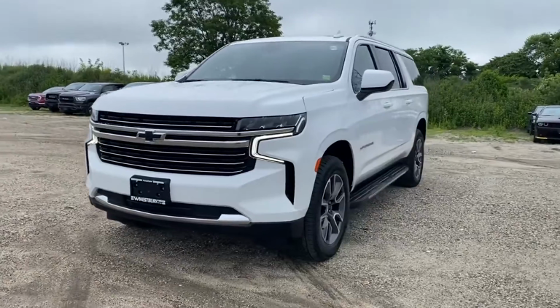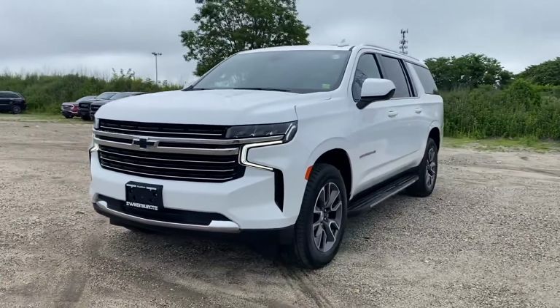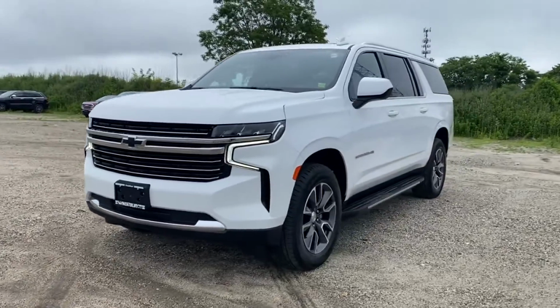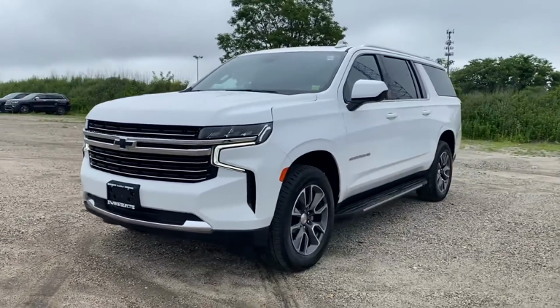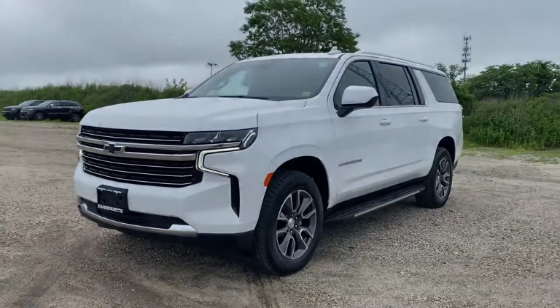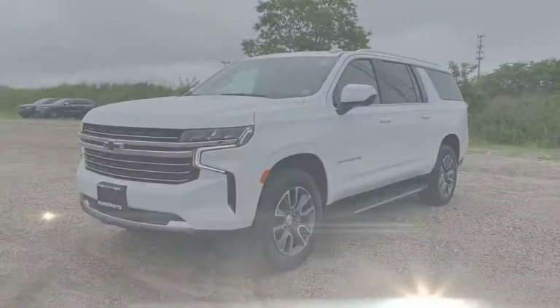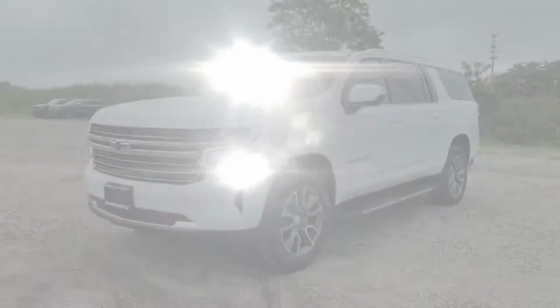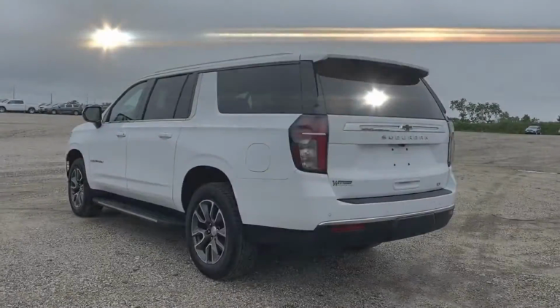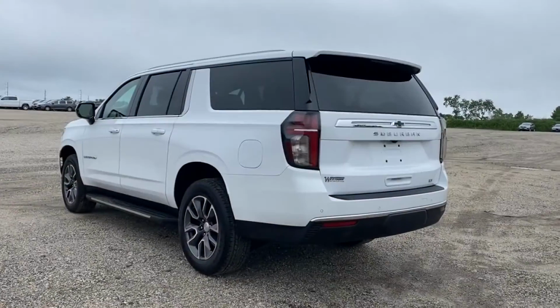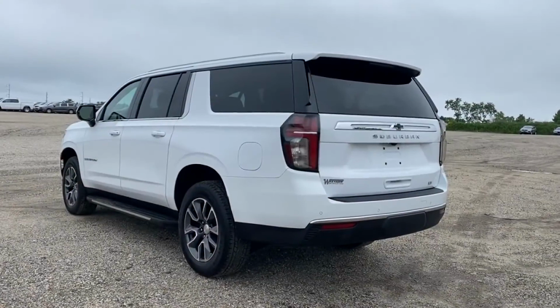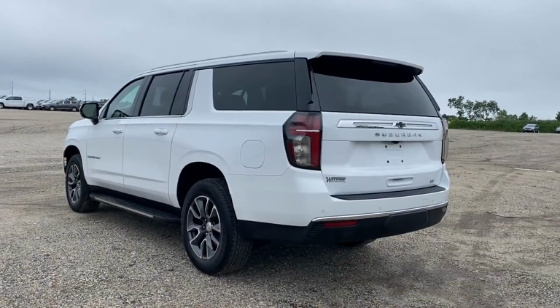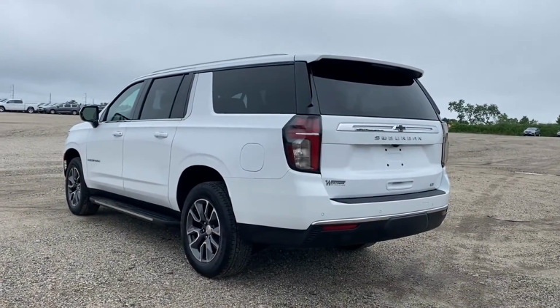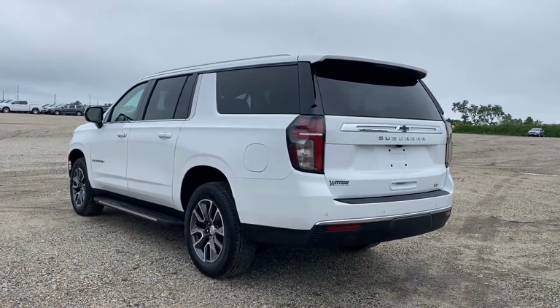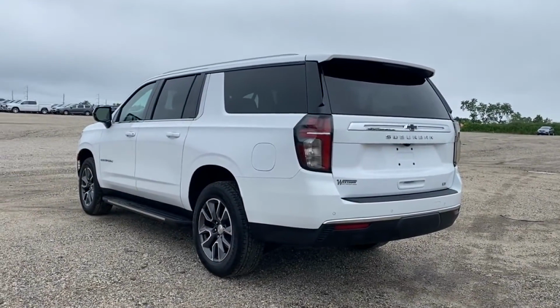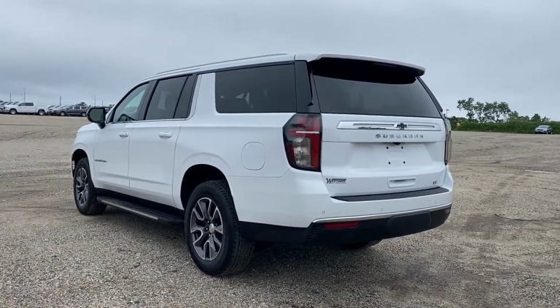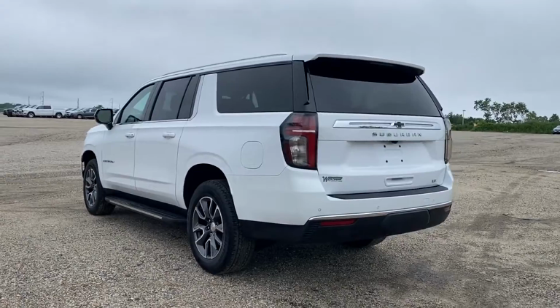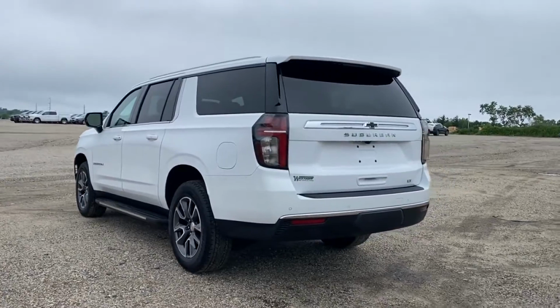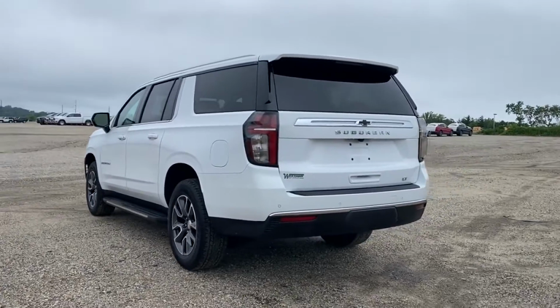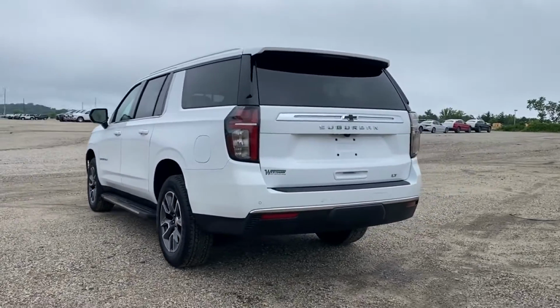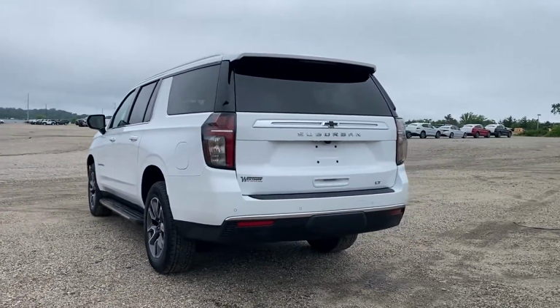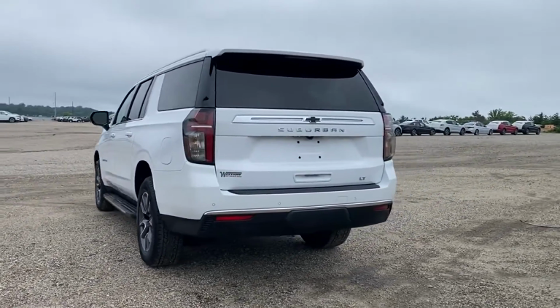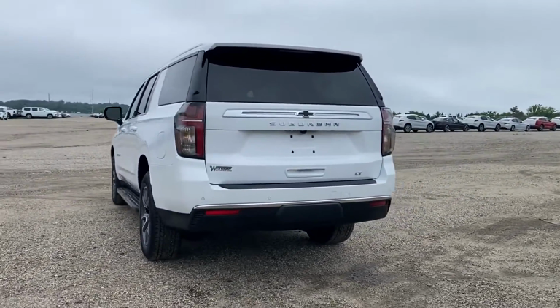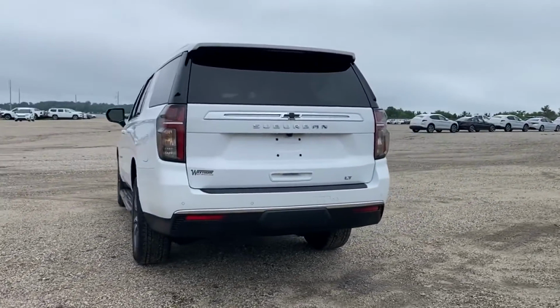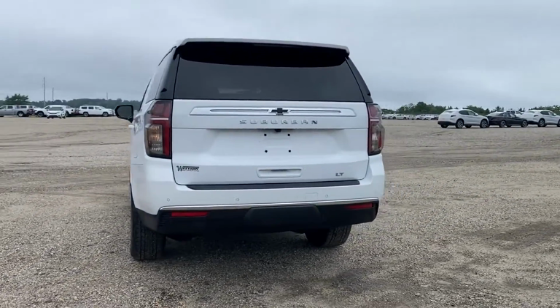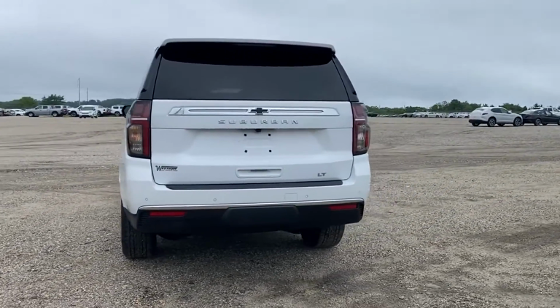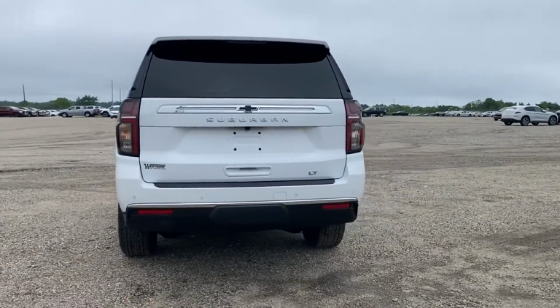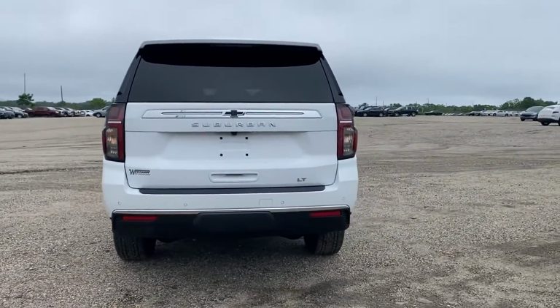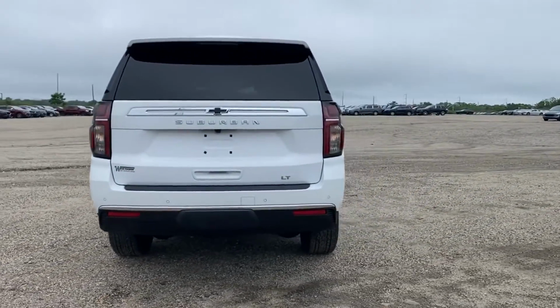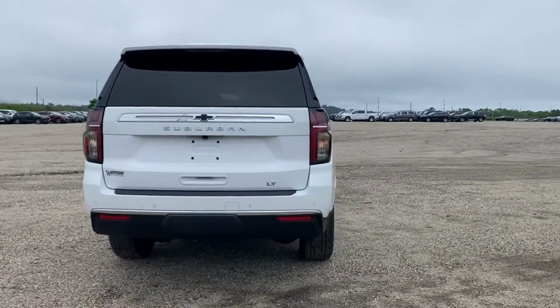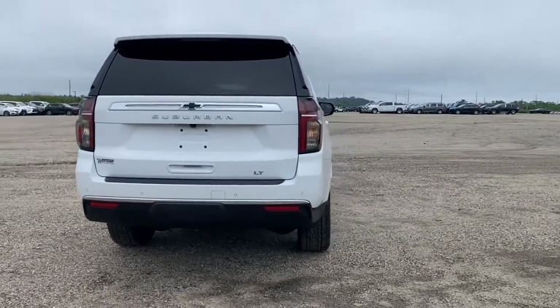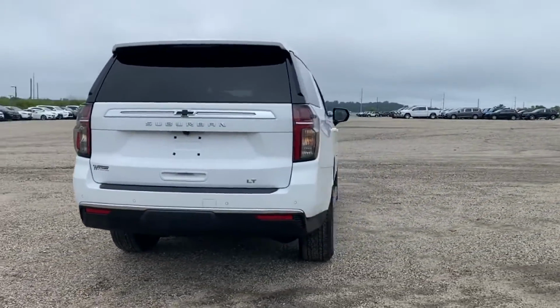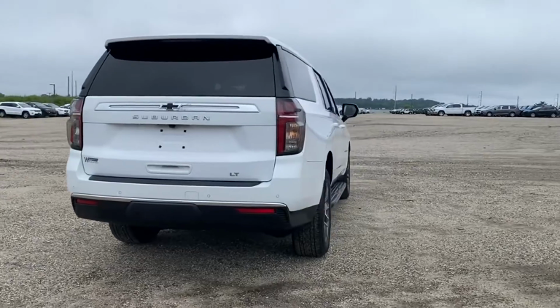You'll appreciate the high efficiency at a low price, as well as leather seats, backup camera, Wi-Fi hotspot, satellite radio, and premium sound system.